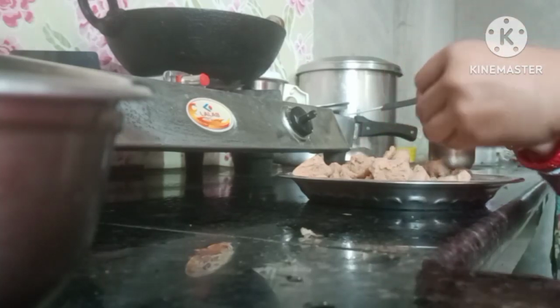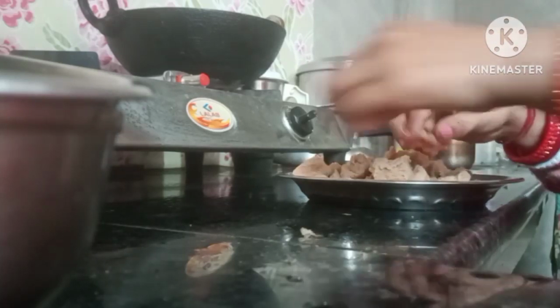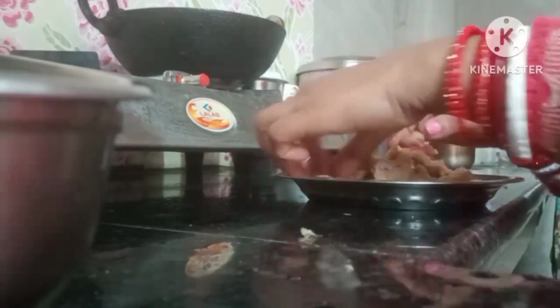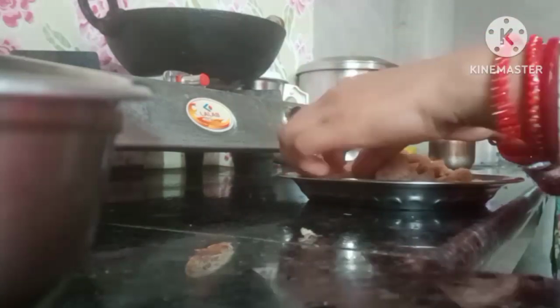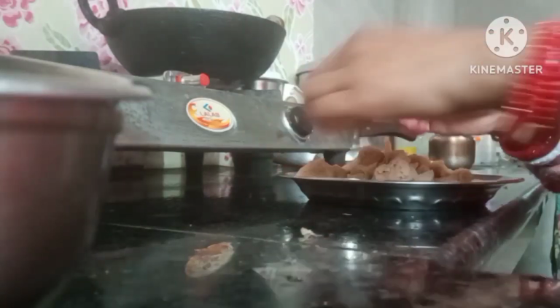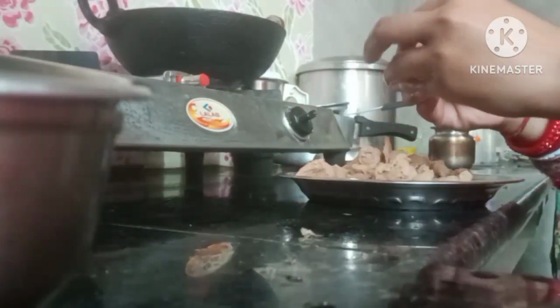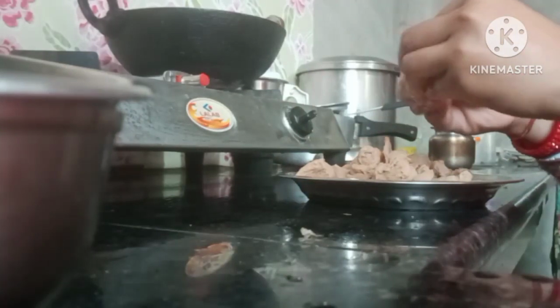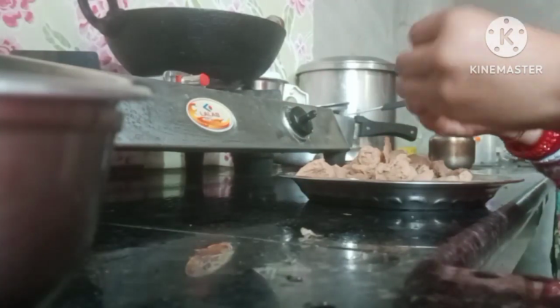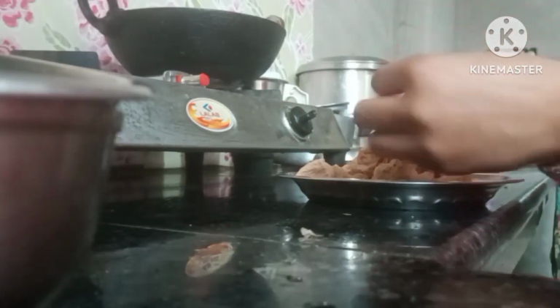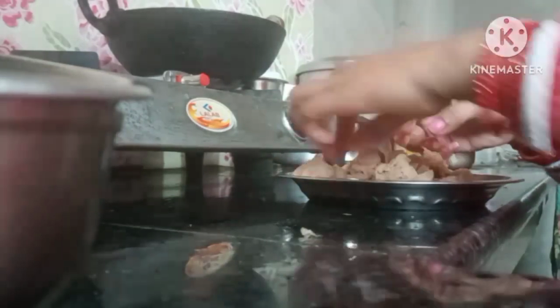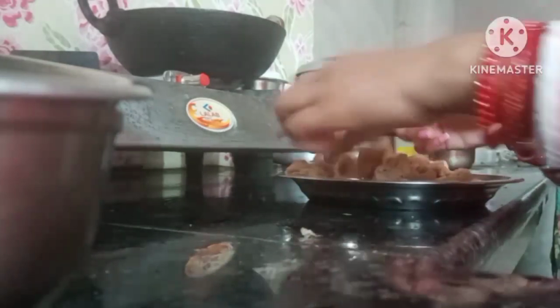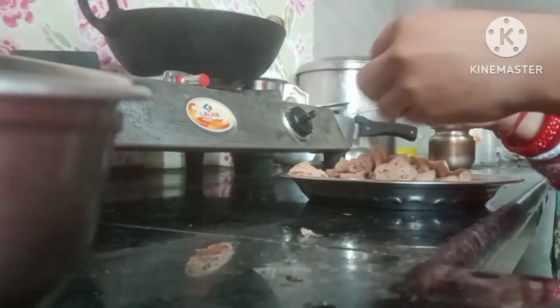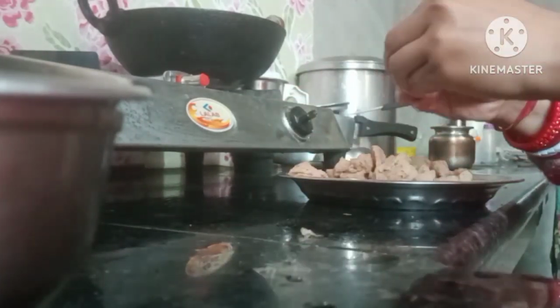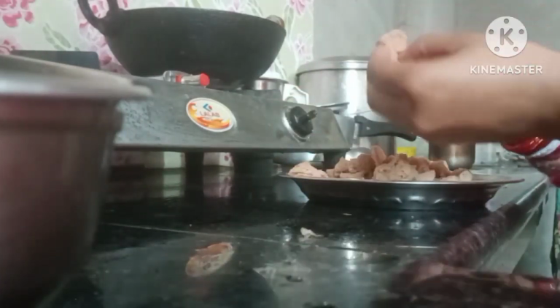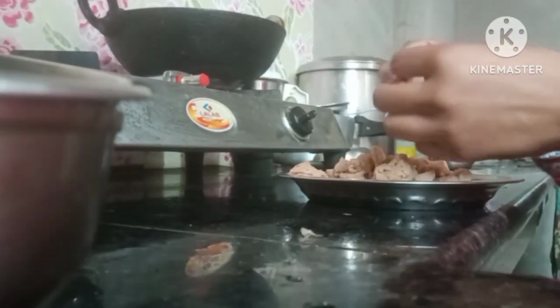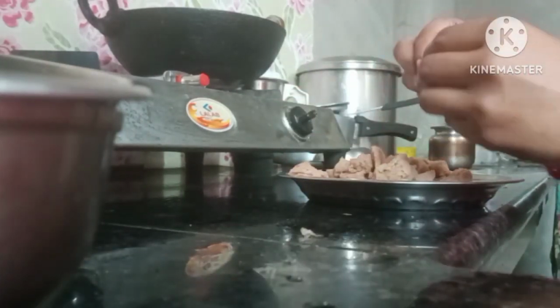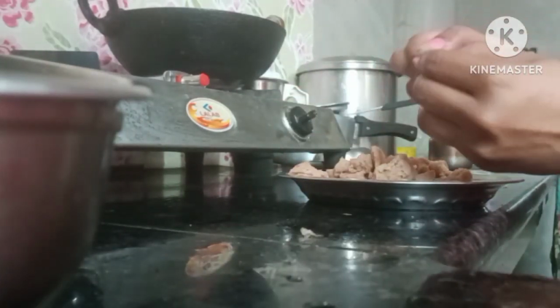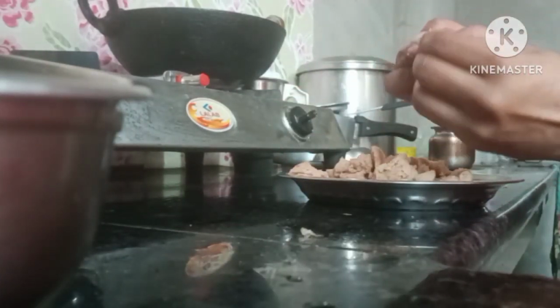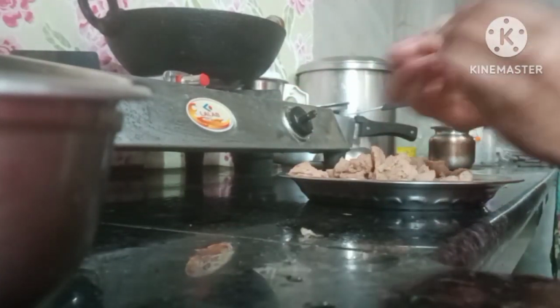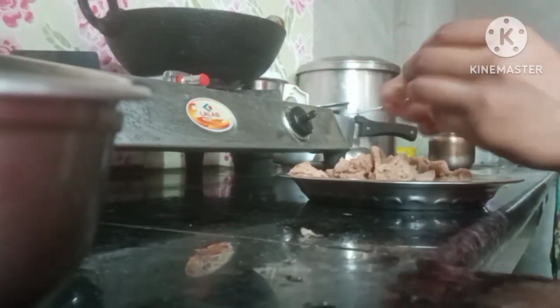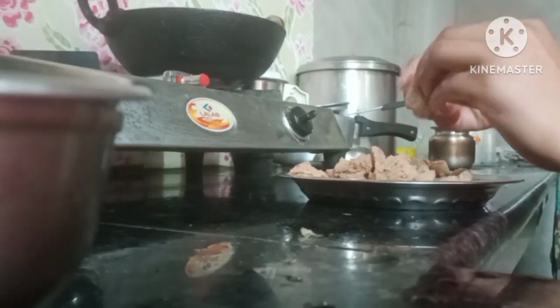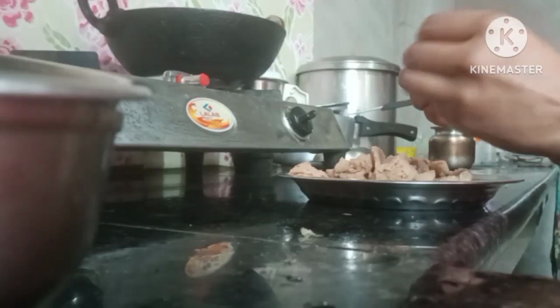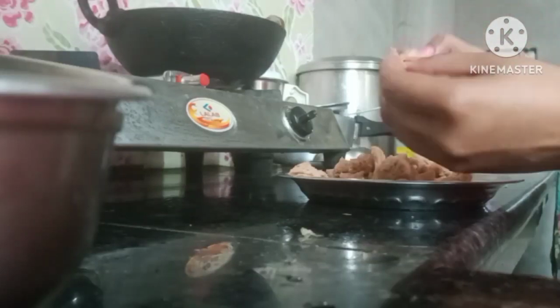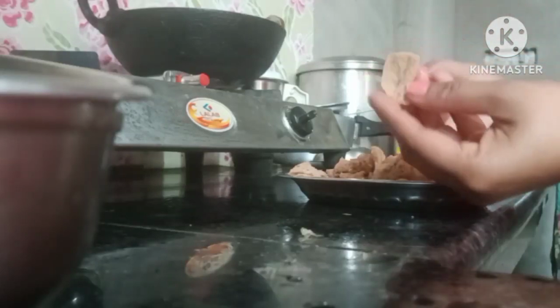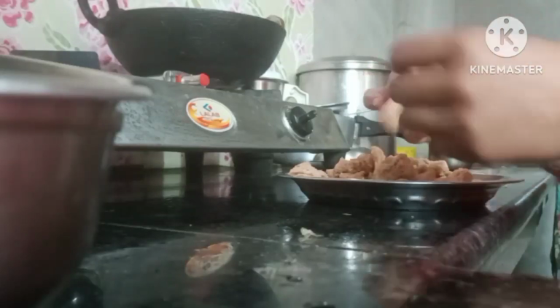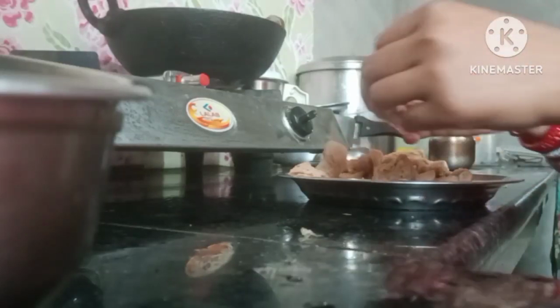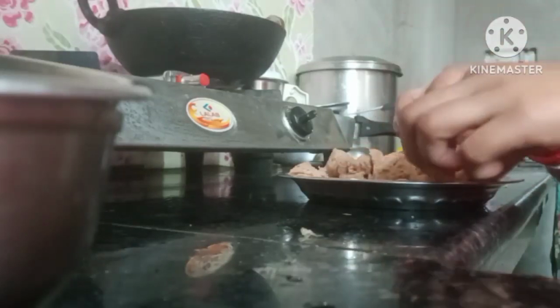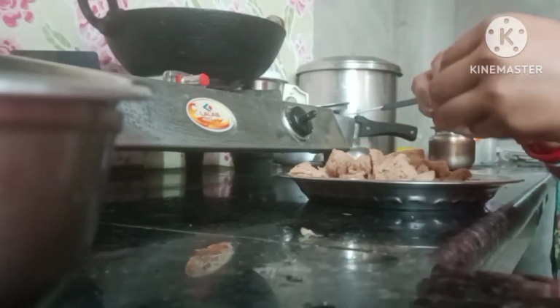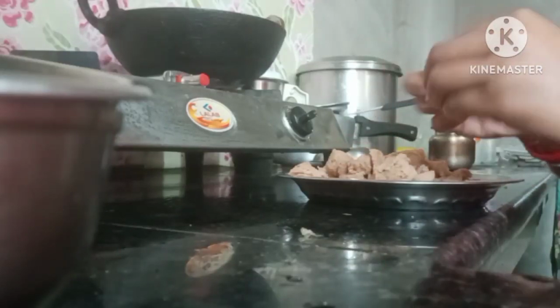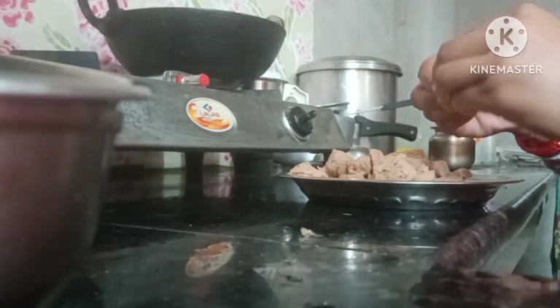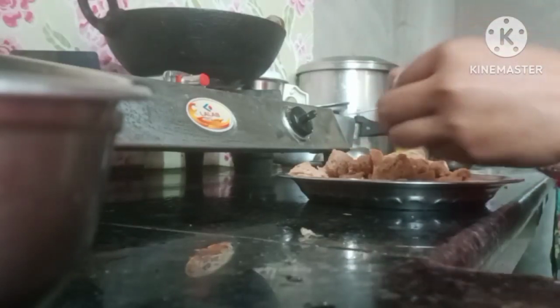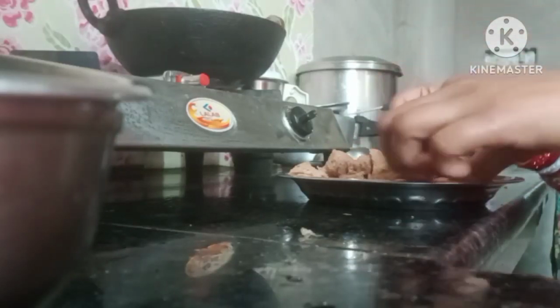Please try it. I will cut them all. I will cut them off.